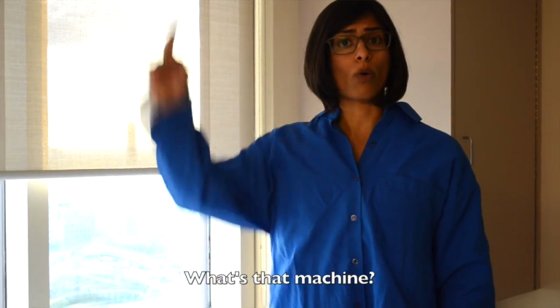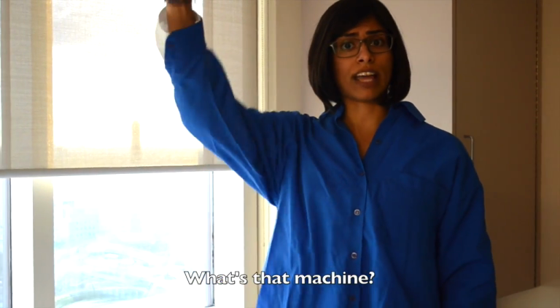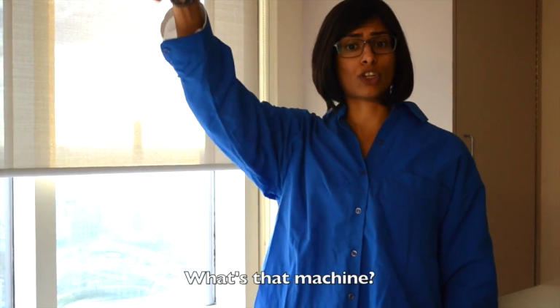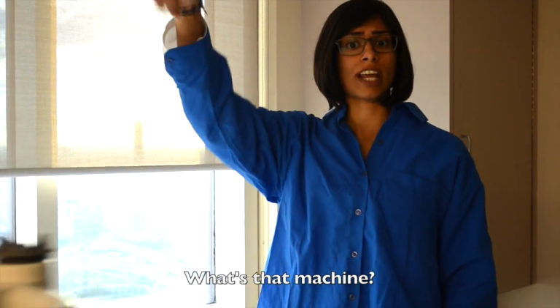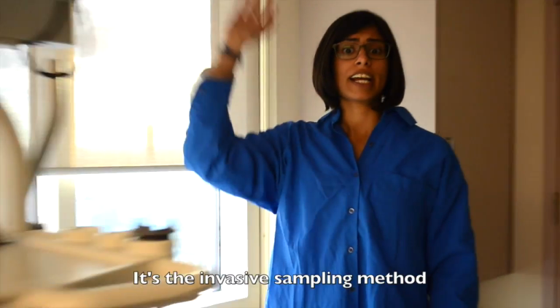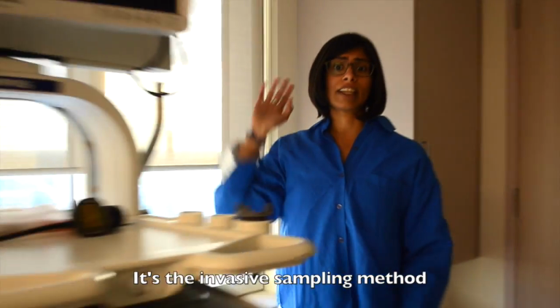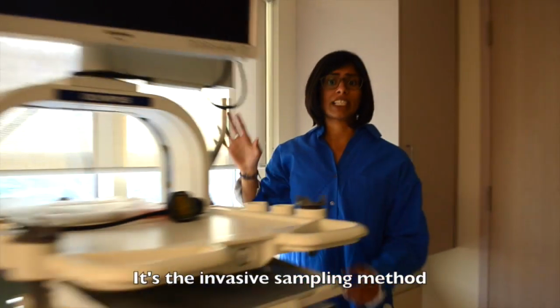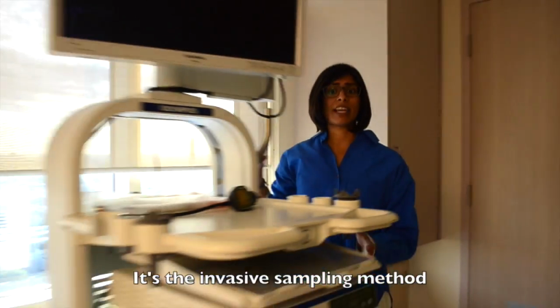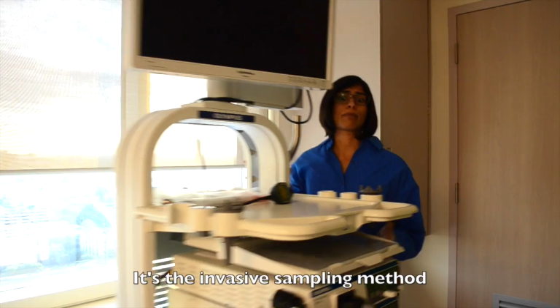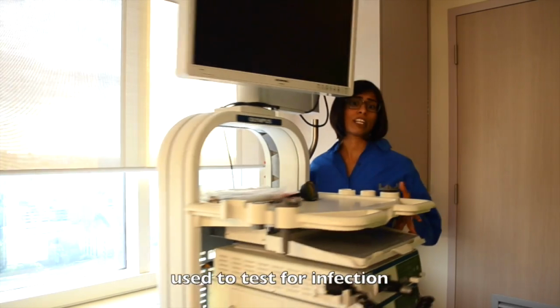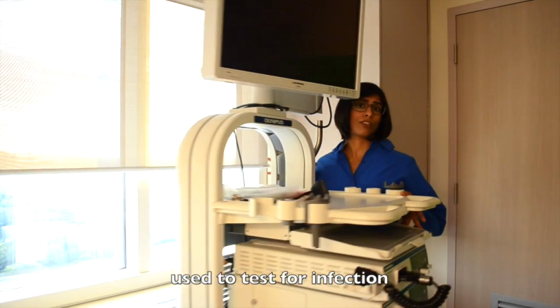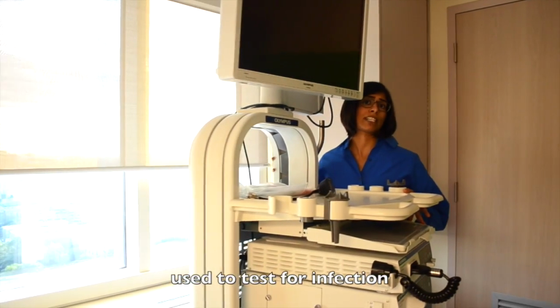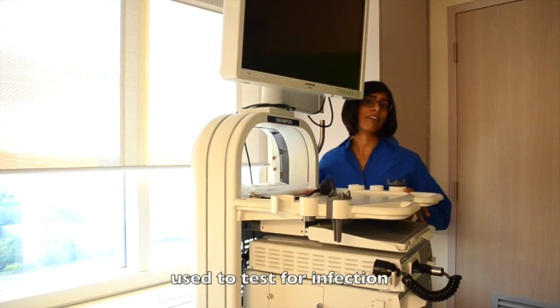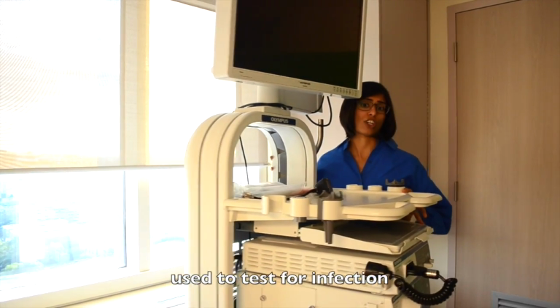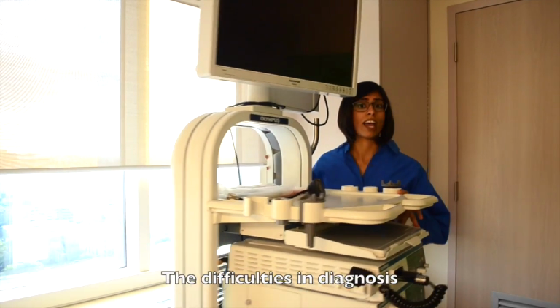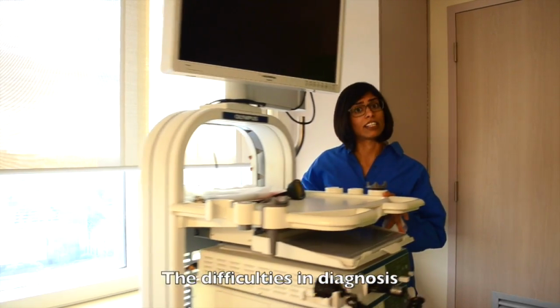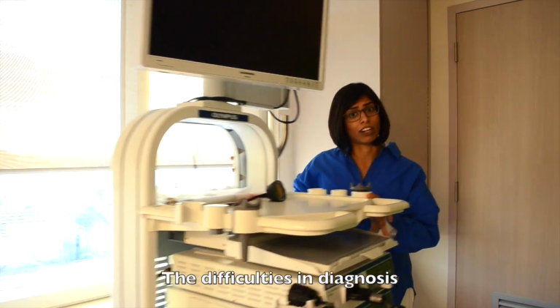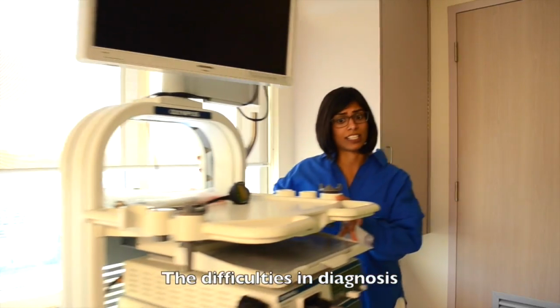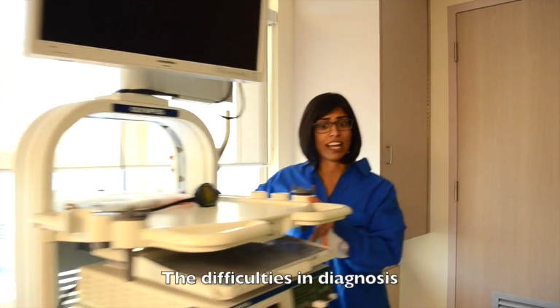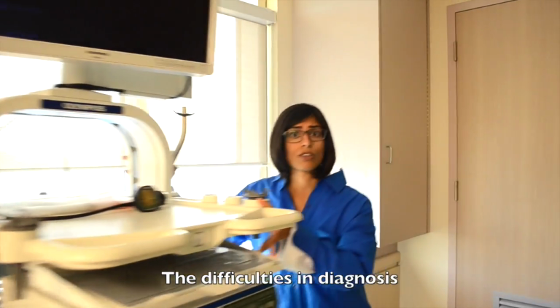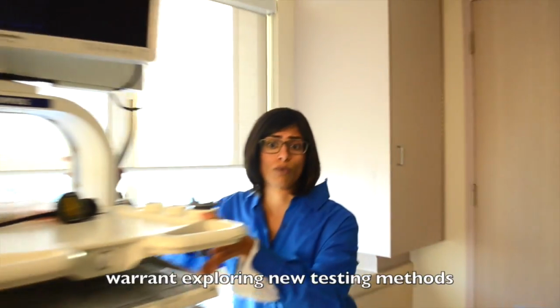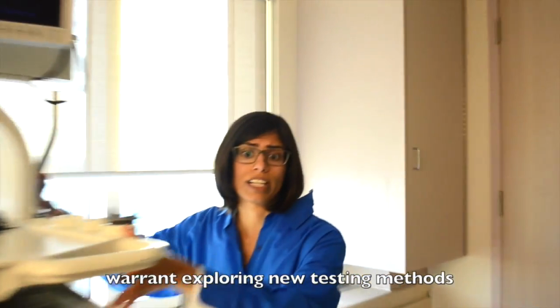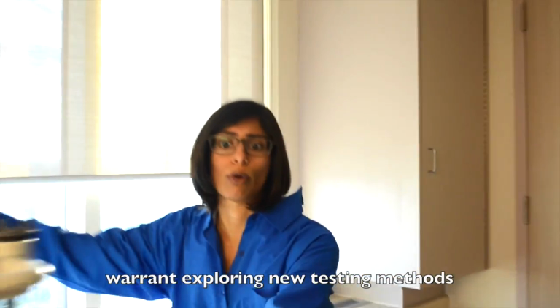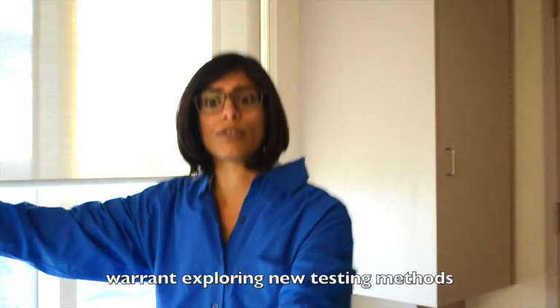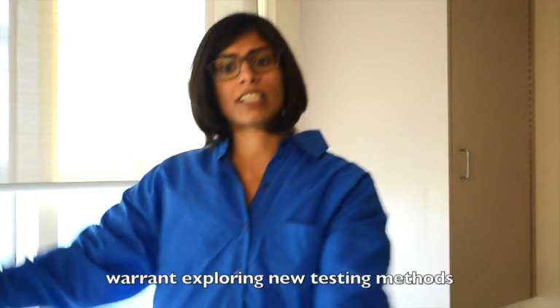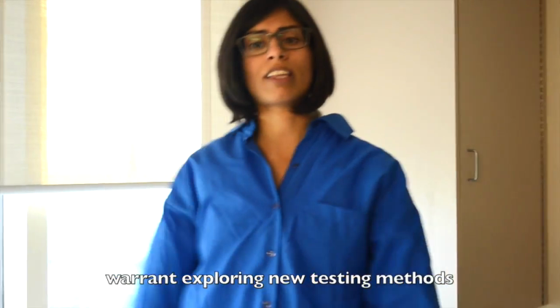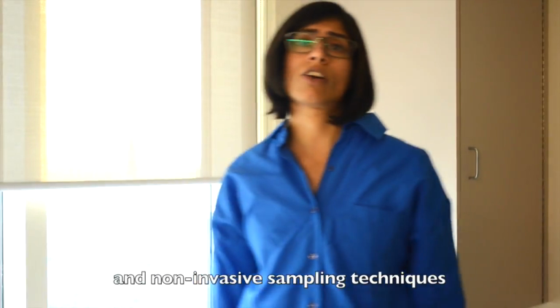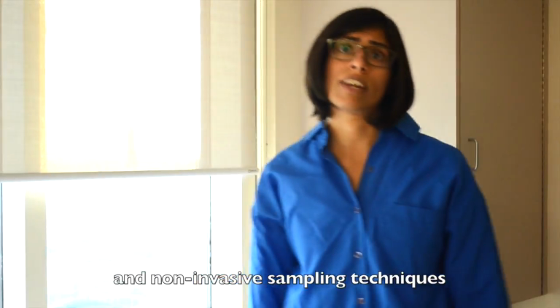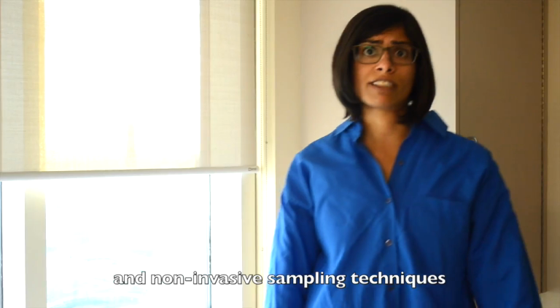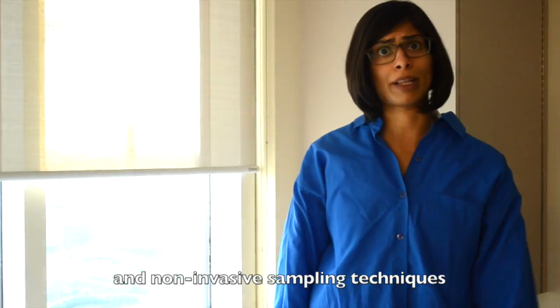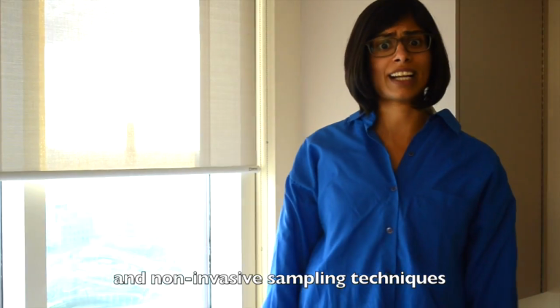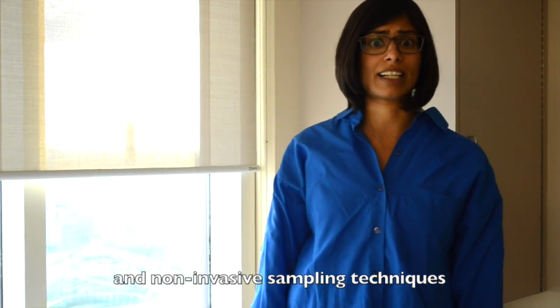What's that machine? It's the invasive sampling method used to test for infection. The difficulties in diagnosis warrant exploring new testing methods and non-invasive sampling techniques.